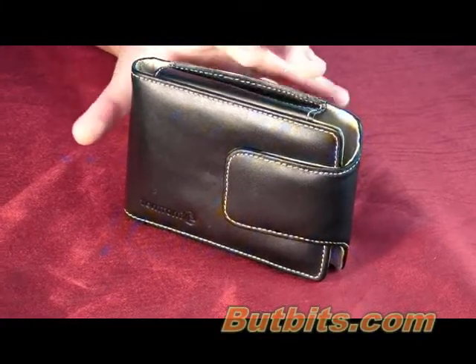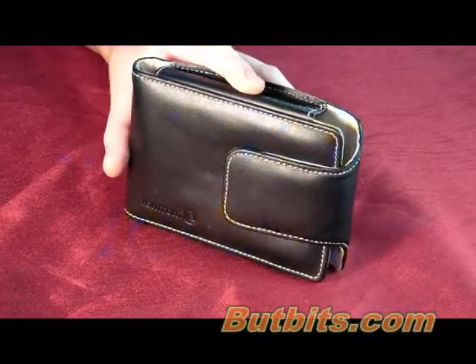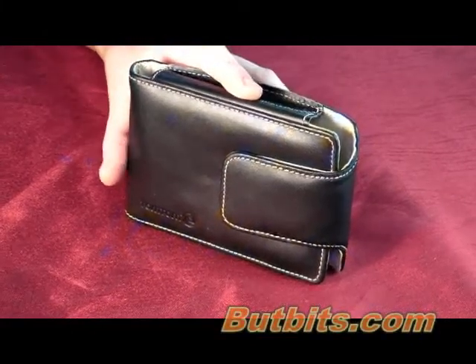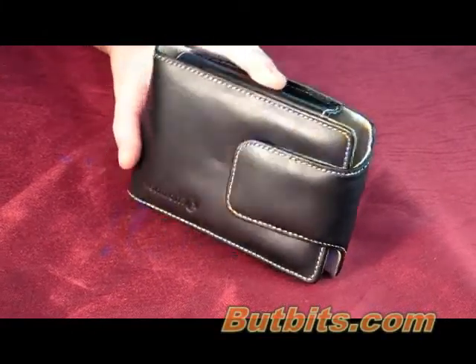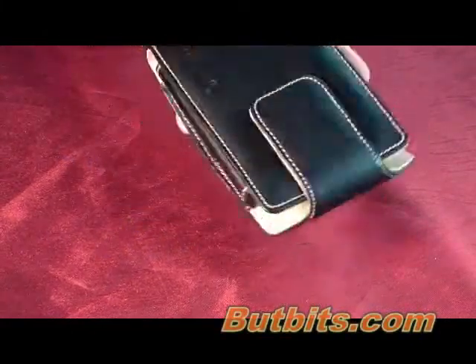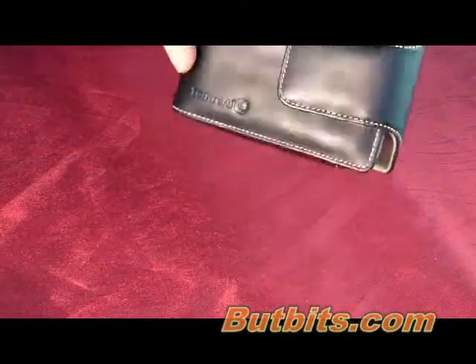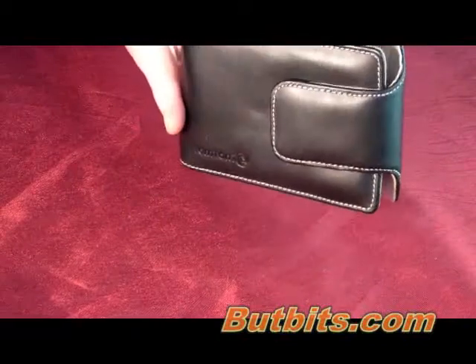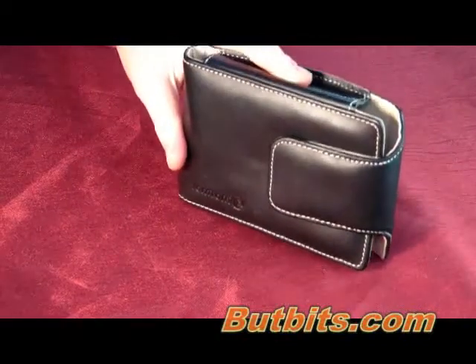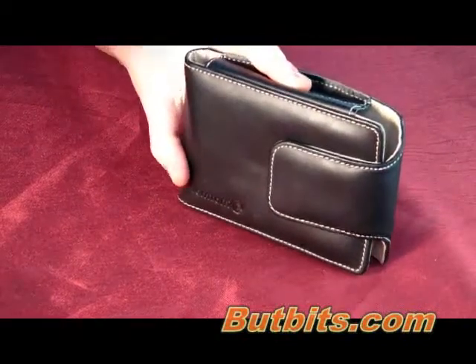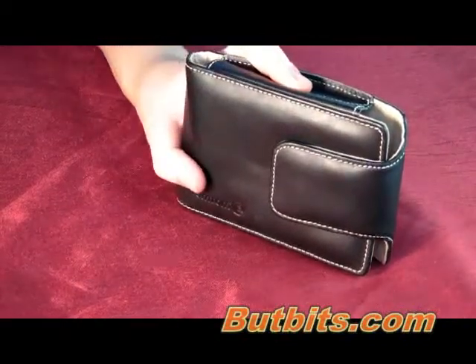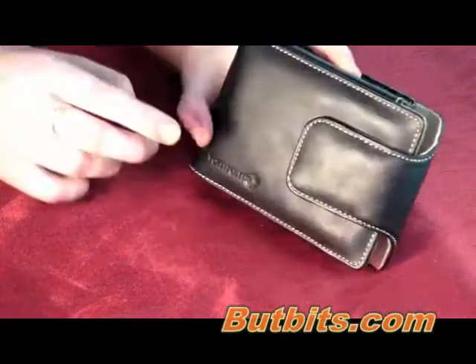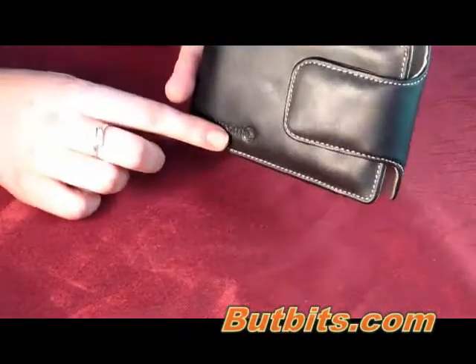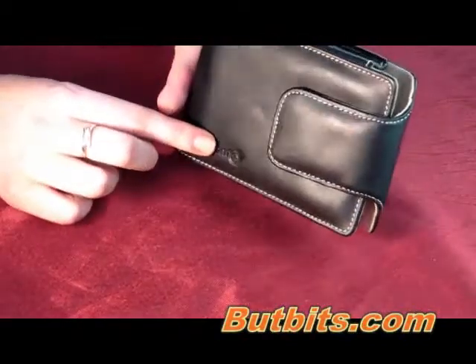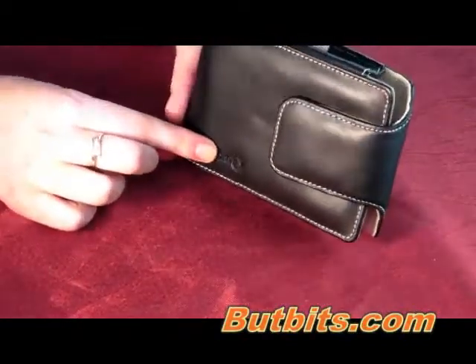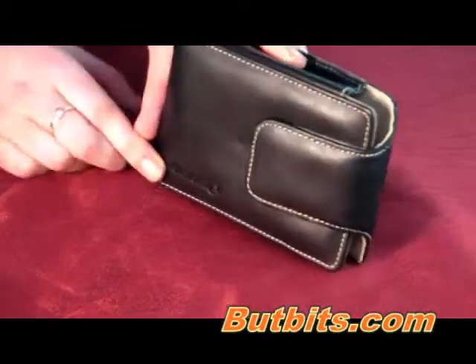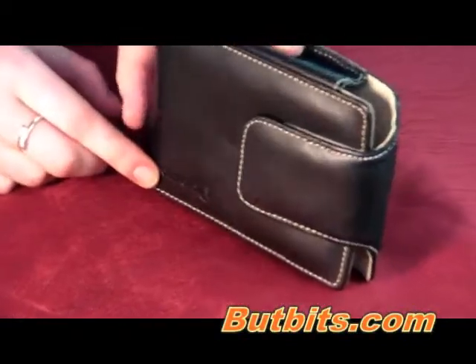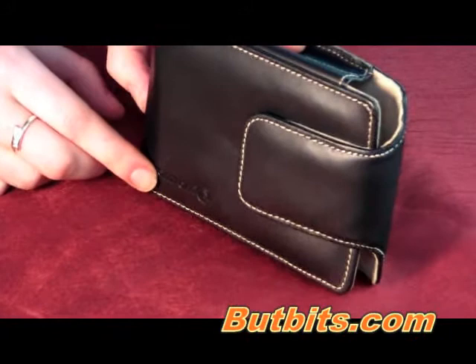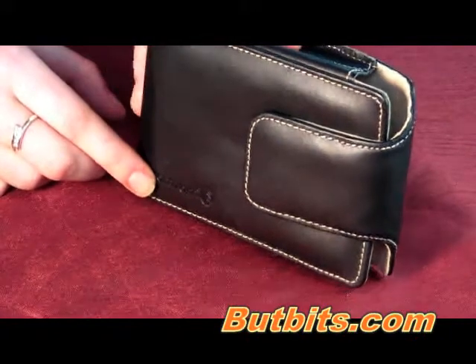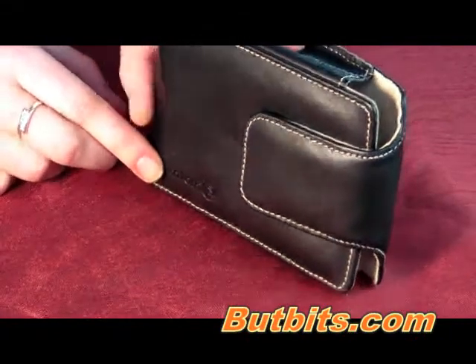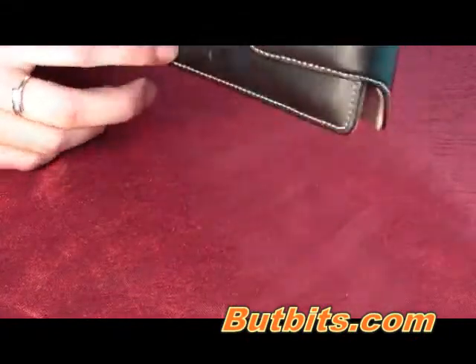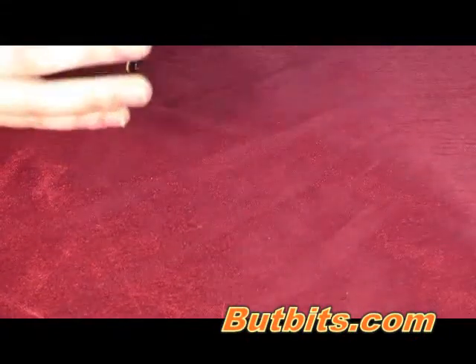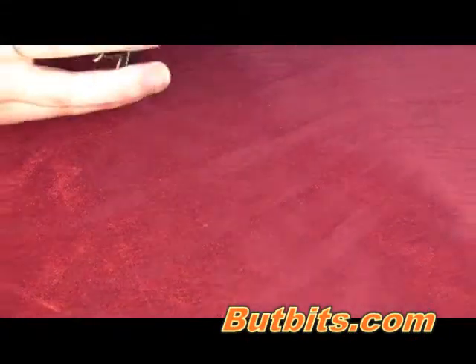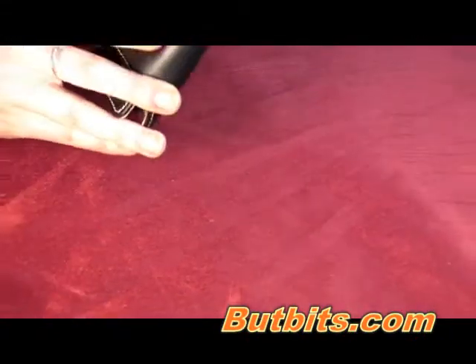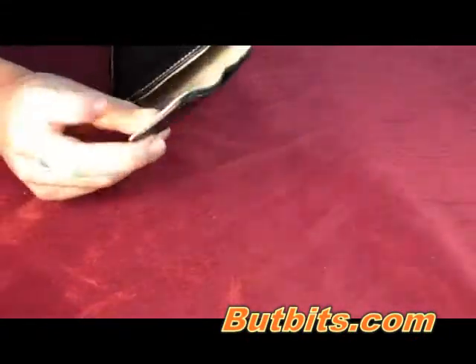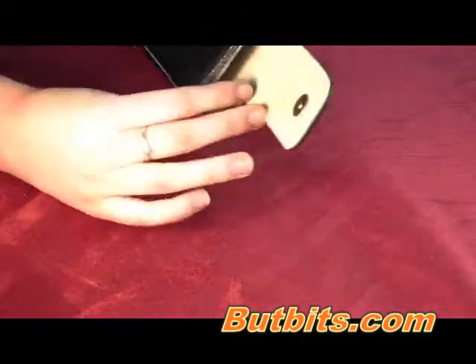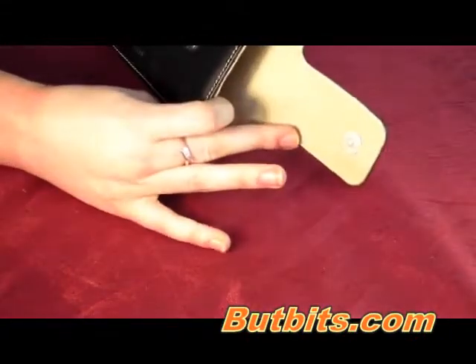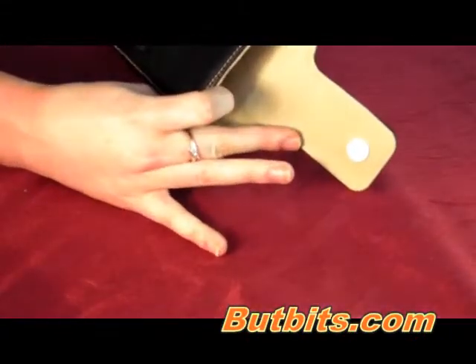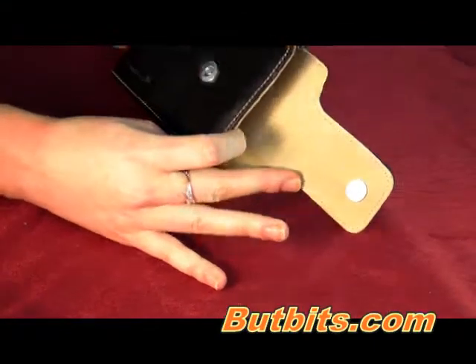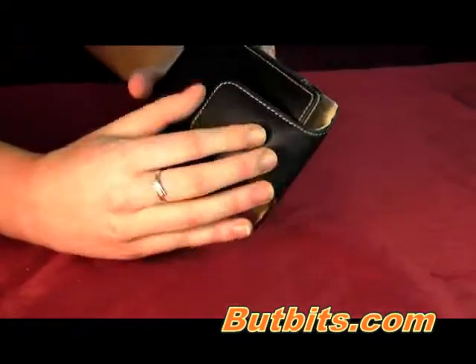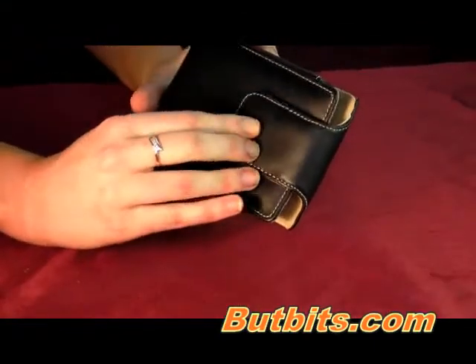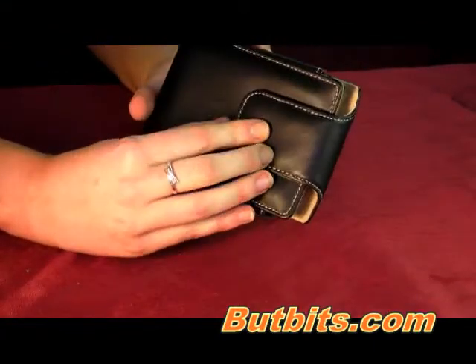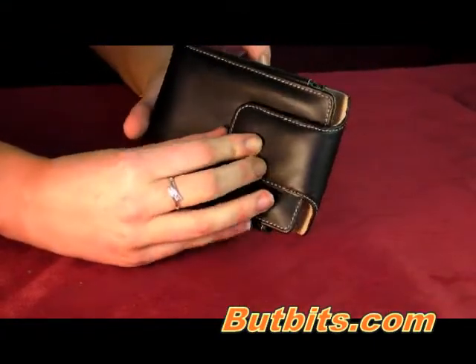This is a high quality leather case. It has the TomTom logo in the left hand corner. It has a high quality soft touch lining inside and a magnetic clasp.